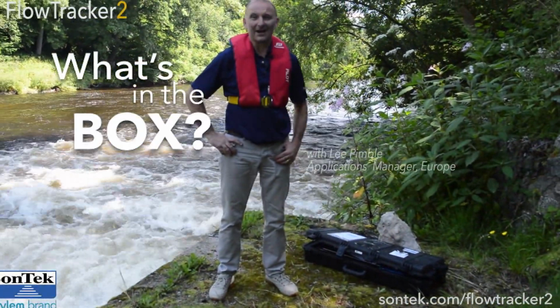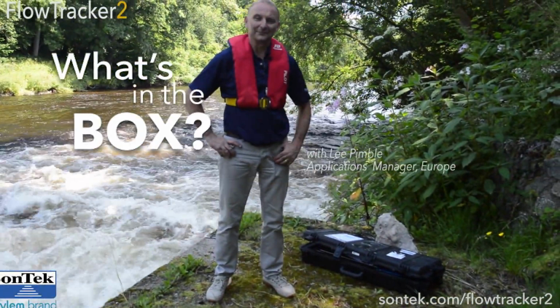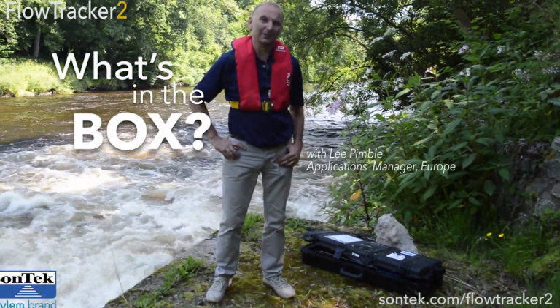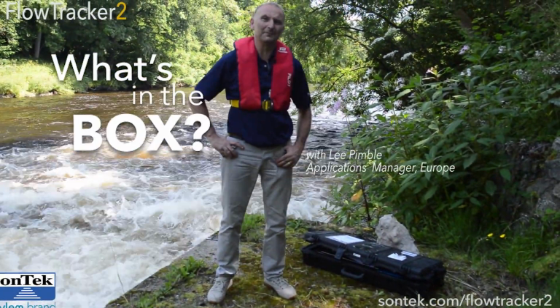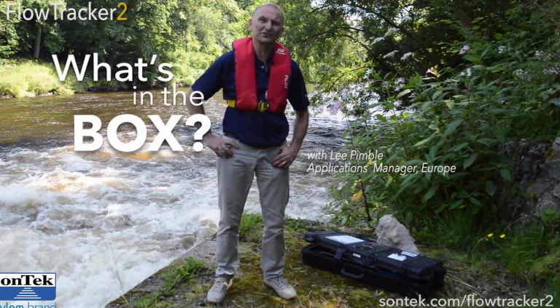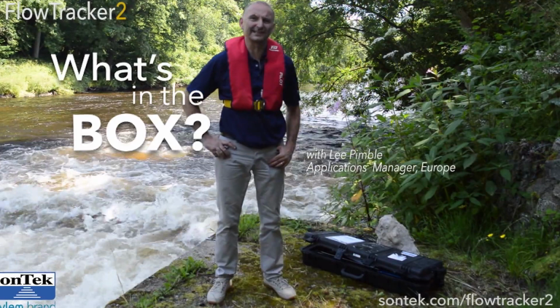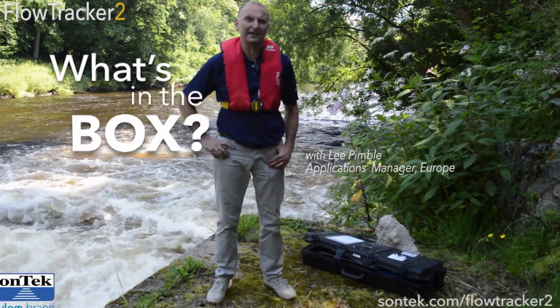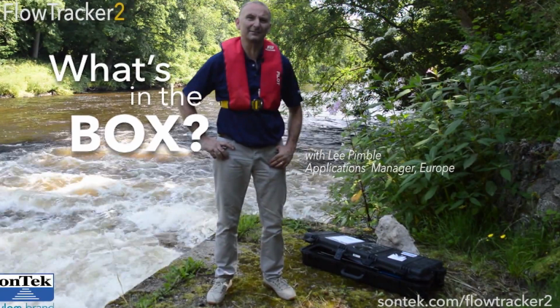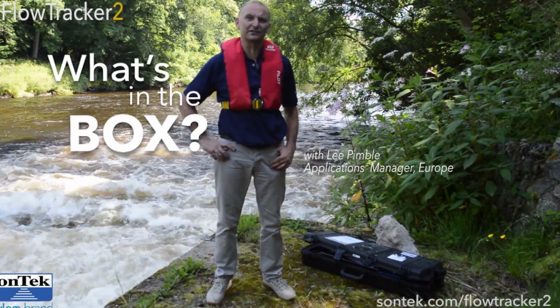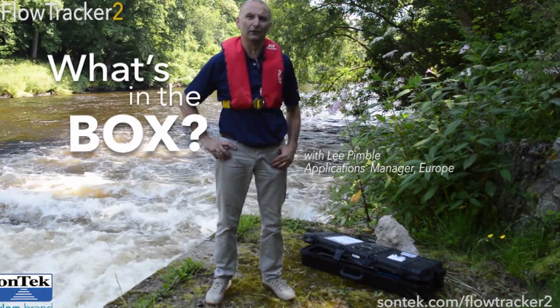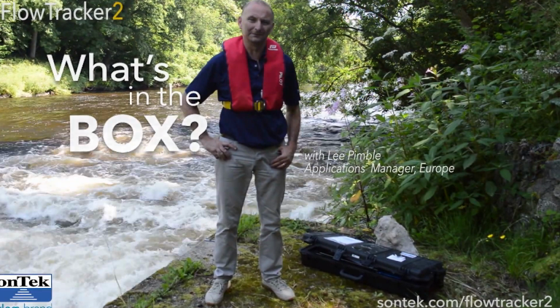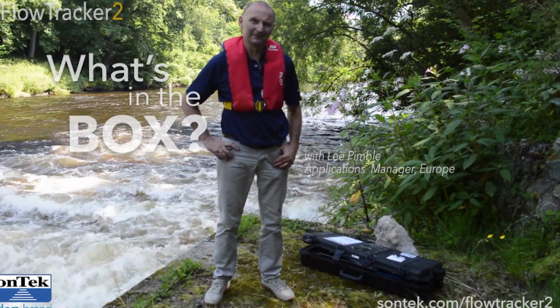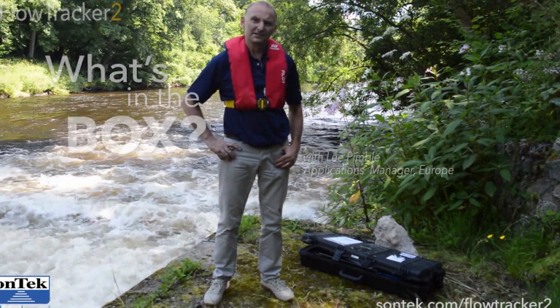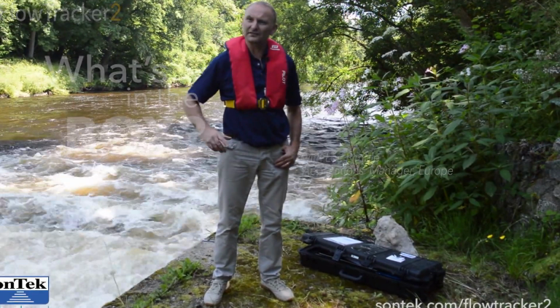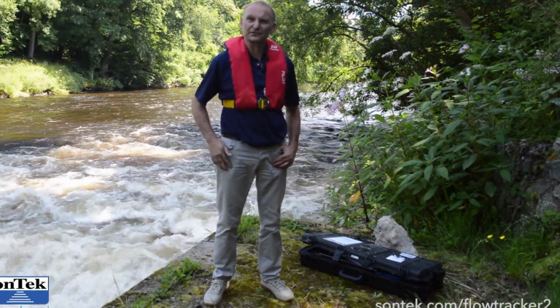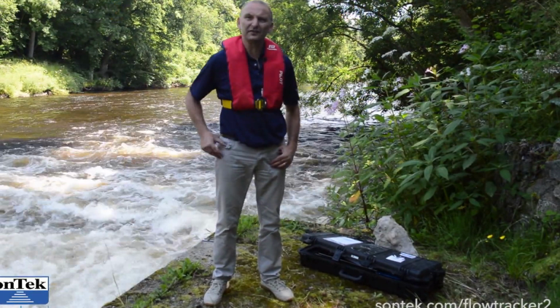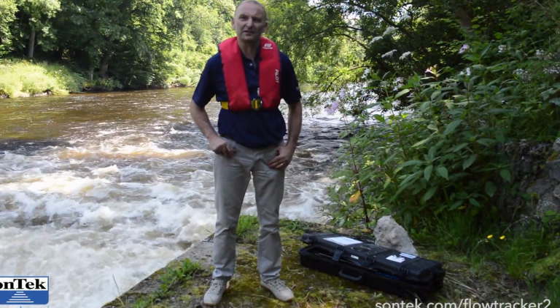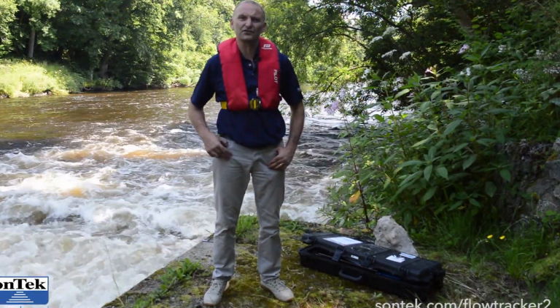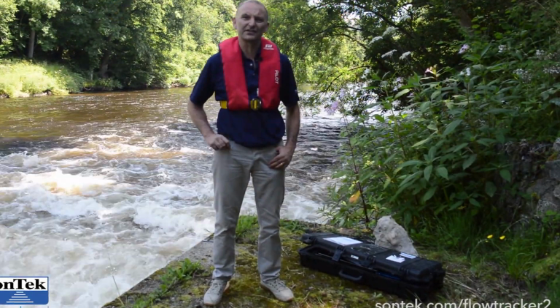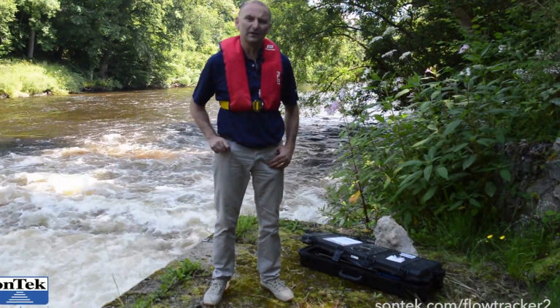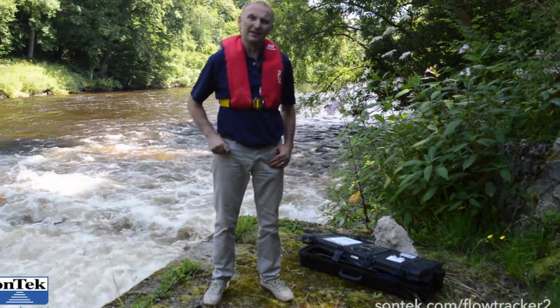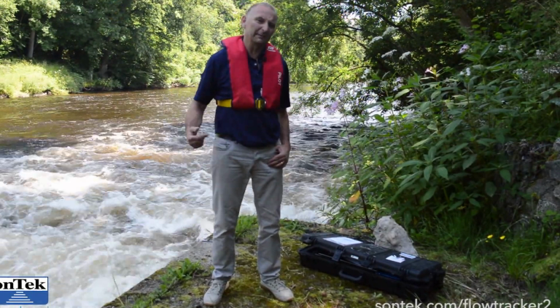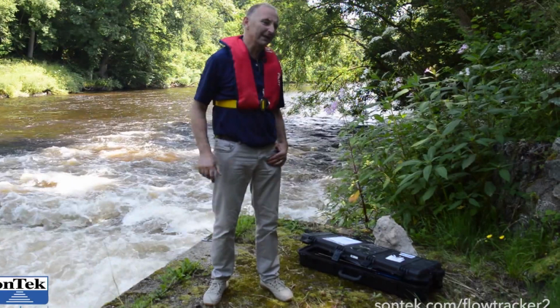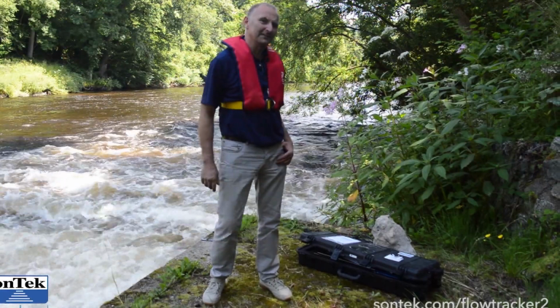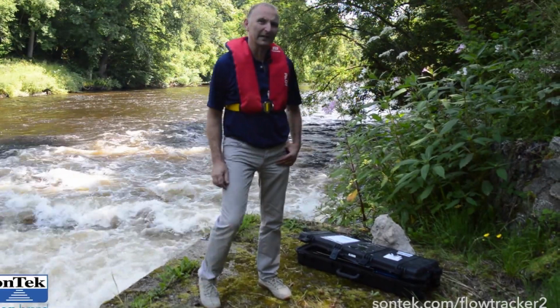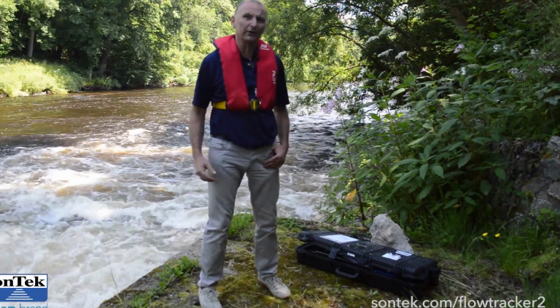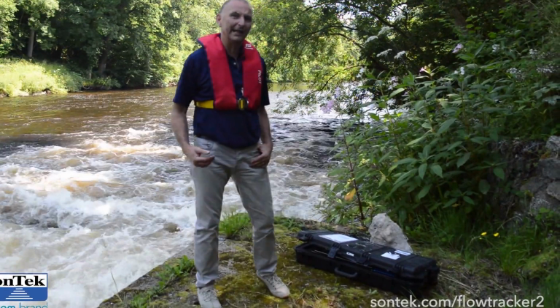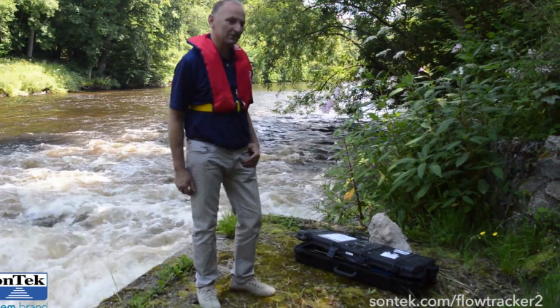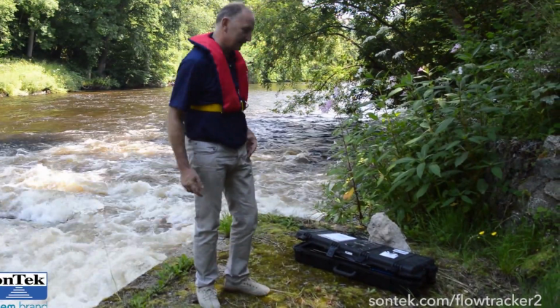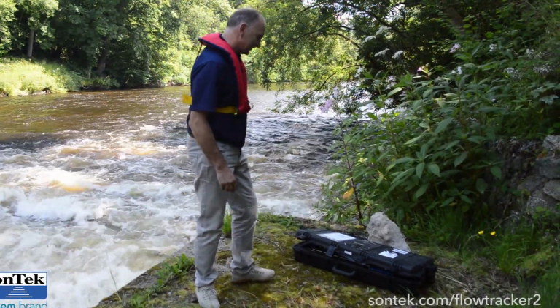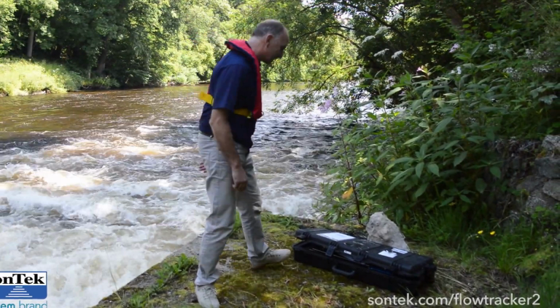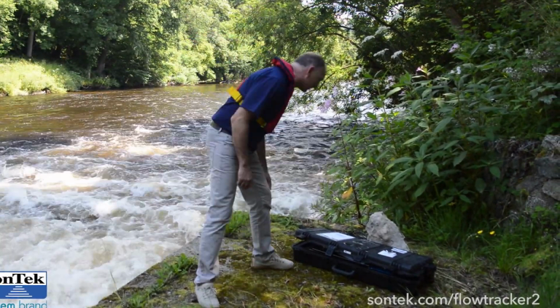Hi, I'm Lee Pimble, Sontex application manager for Europe. So you've just received your first FlowTracker 2 and you're going to be really keen to find out what you've got in that box. So let's have a look.